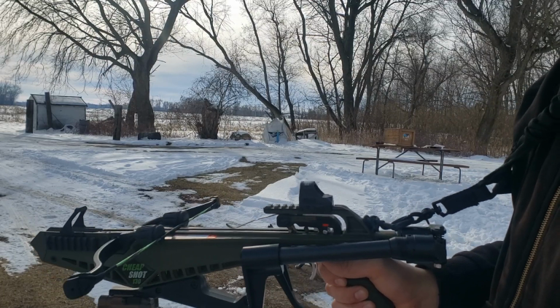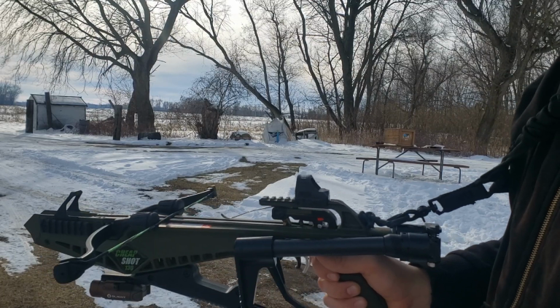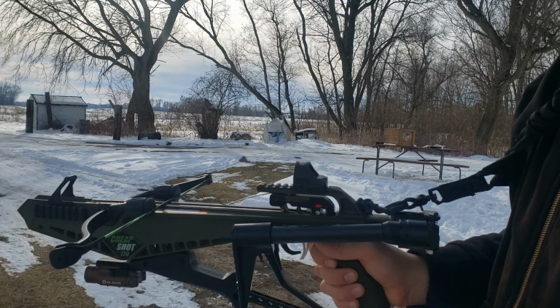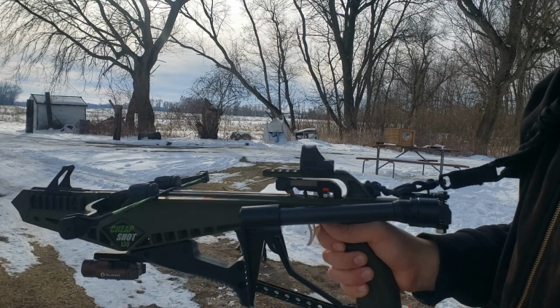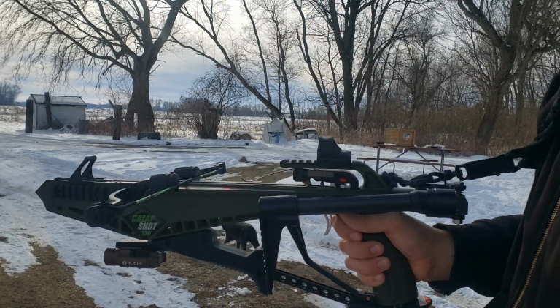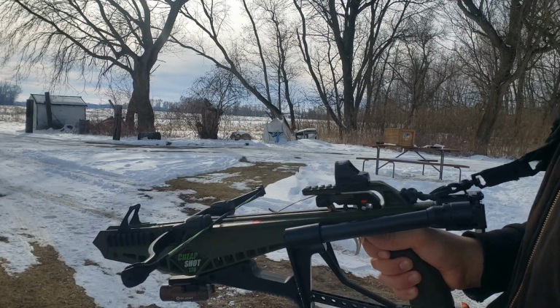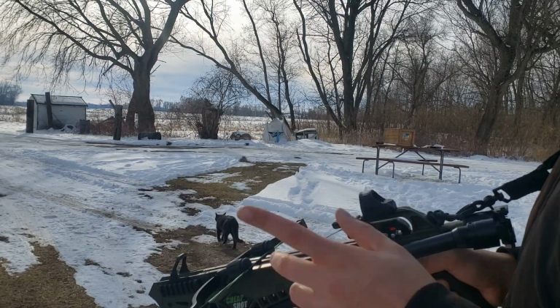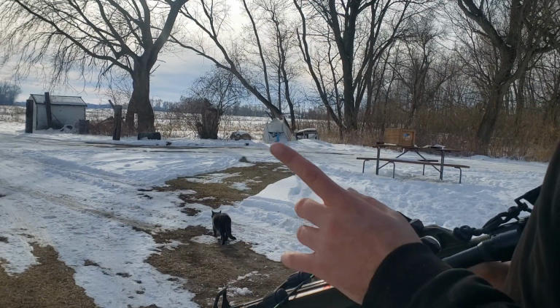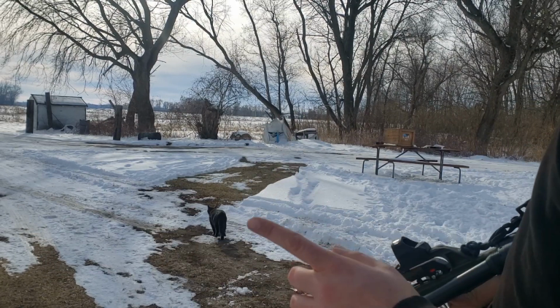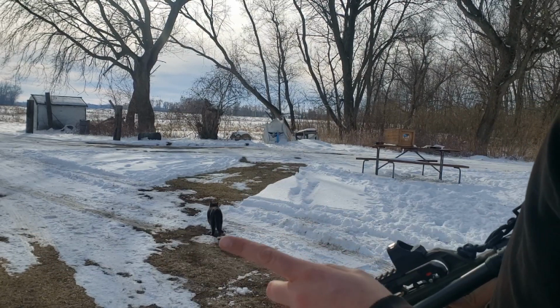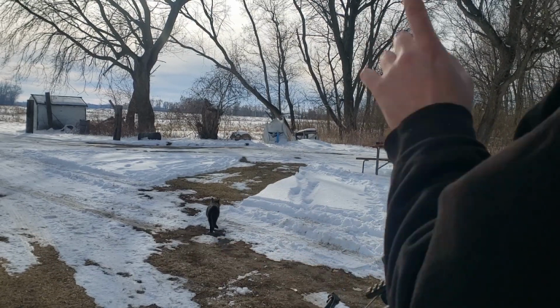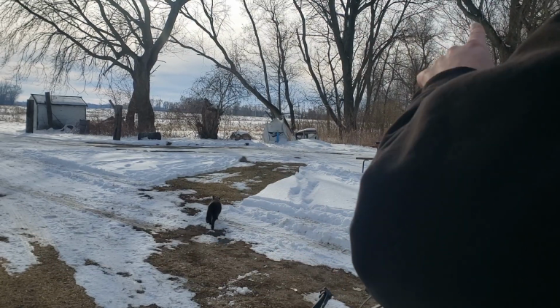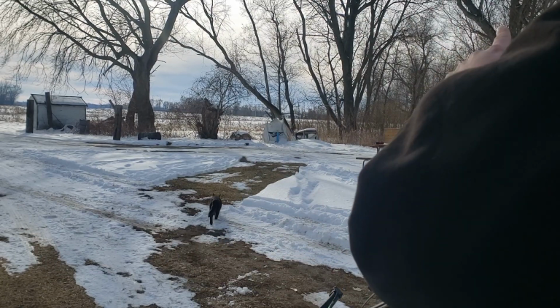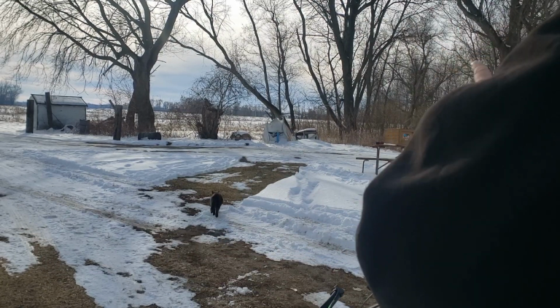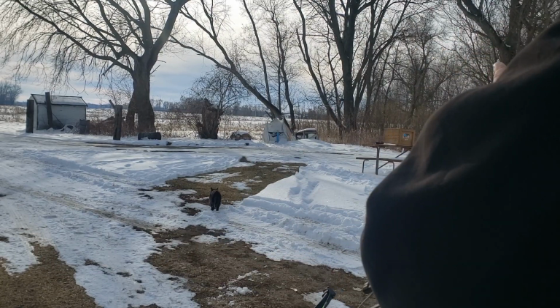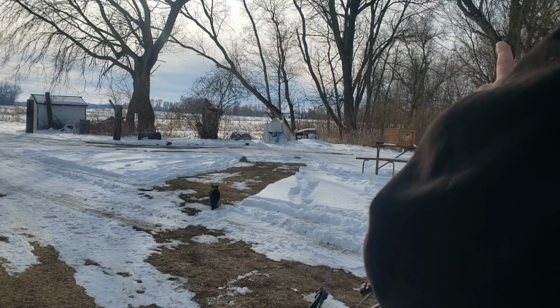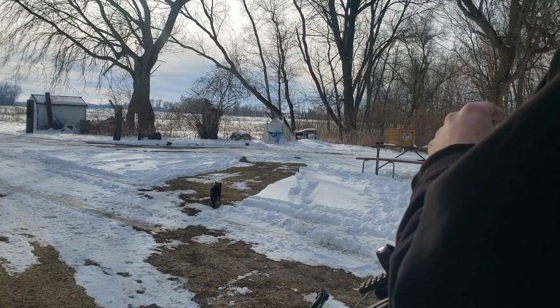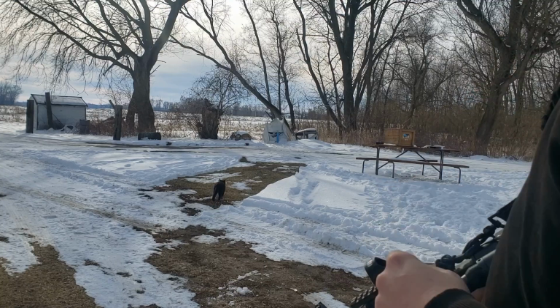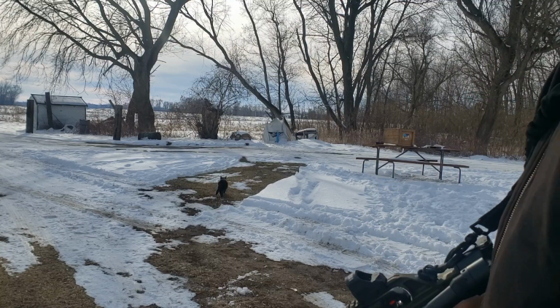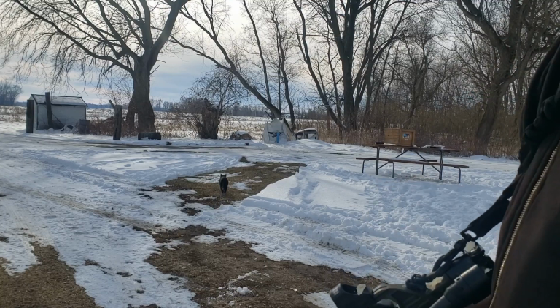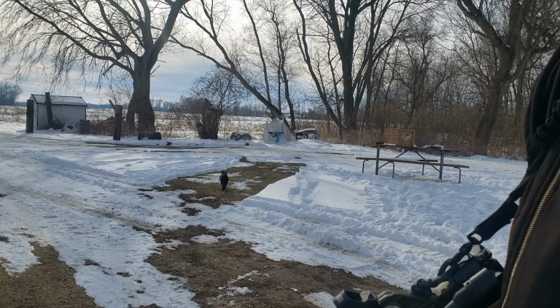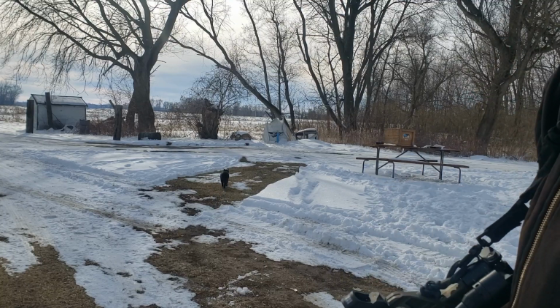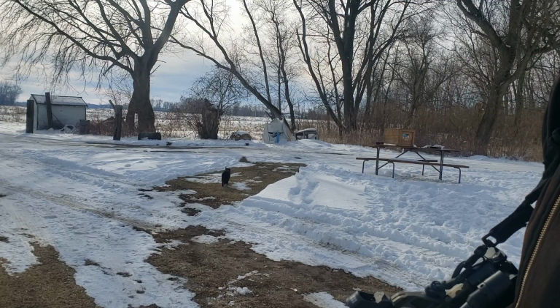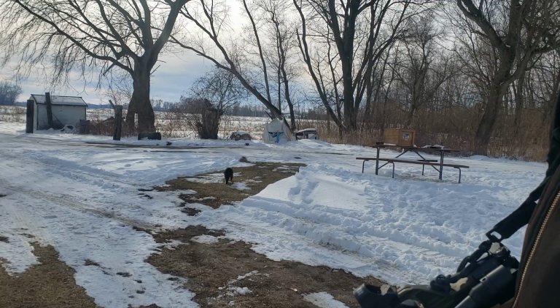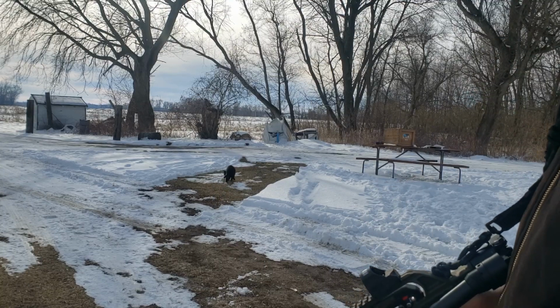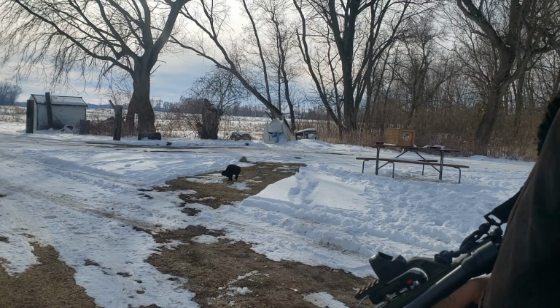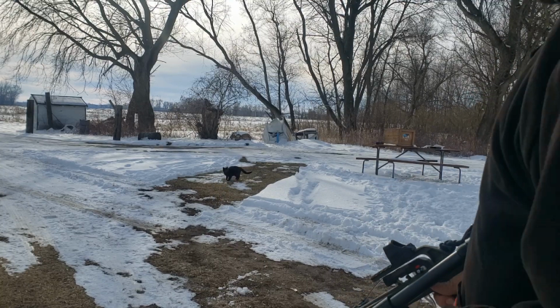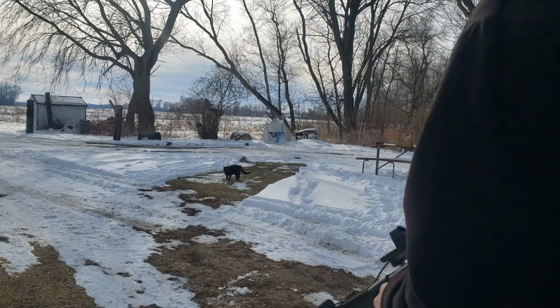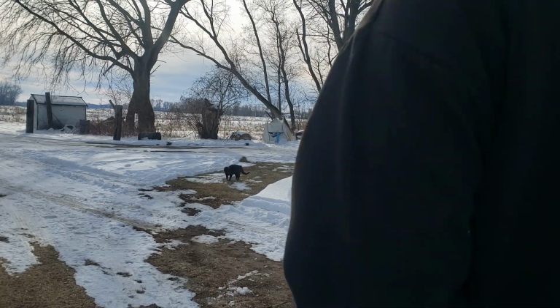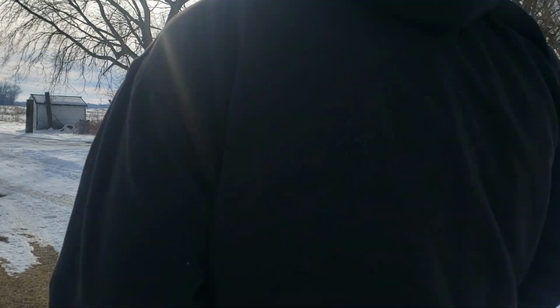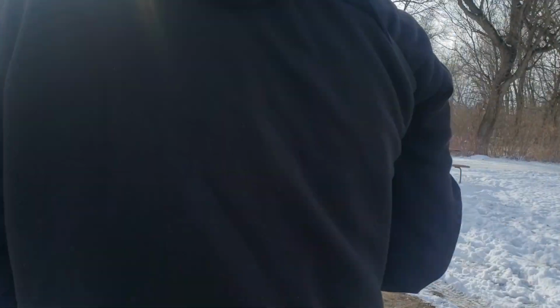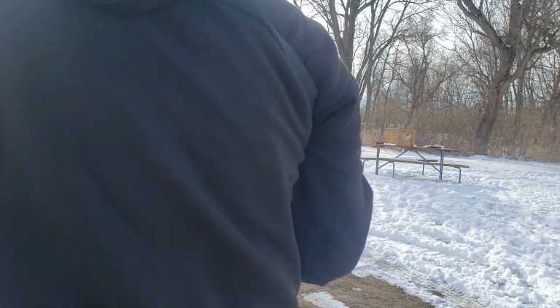I have an eight-ounce can about 25 yards downrange. I'm going to give it a shot.